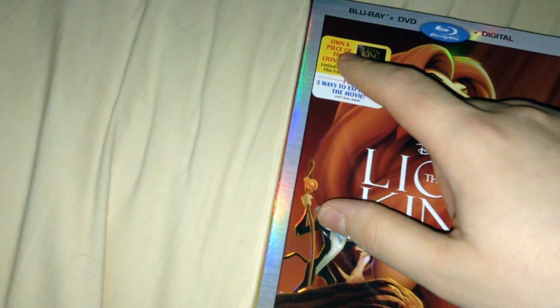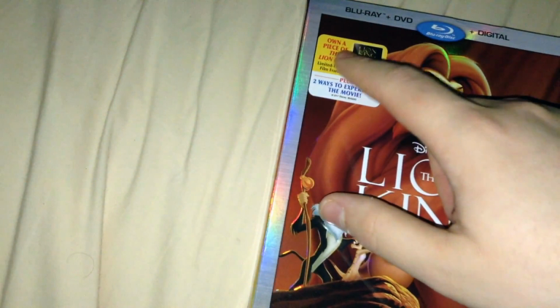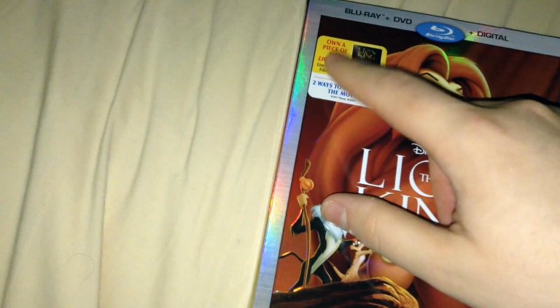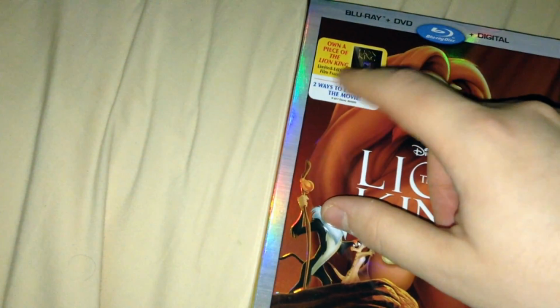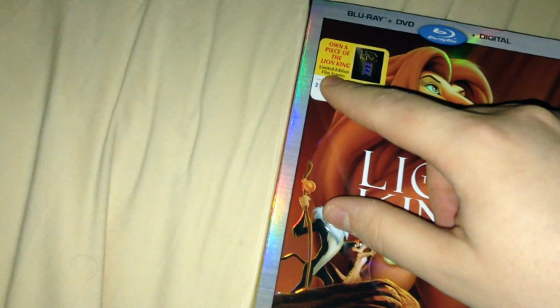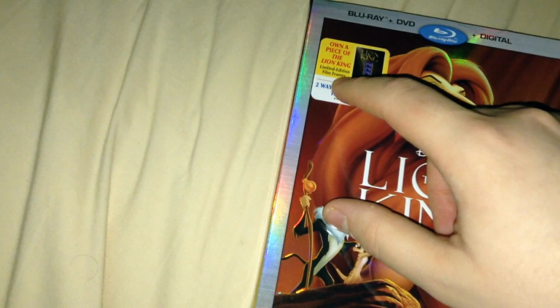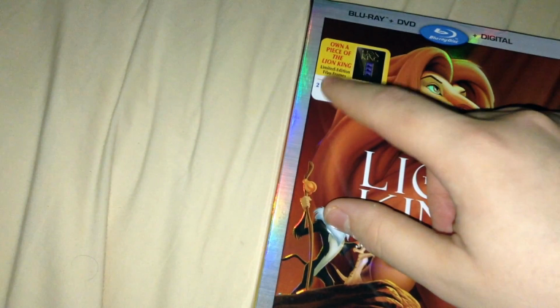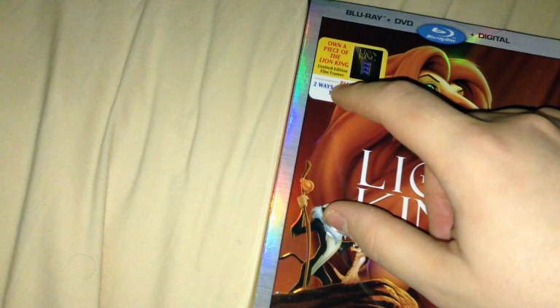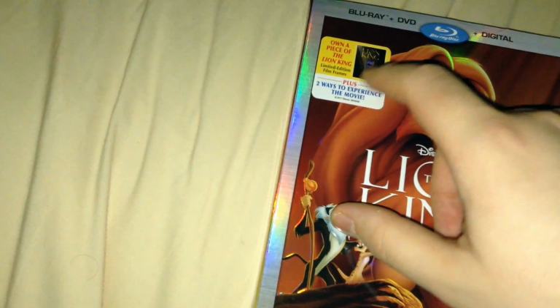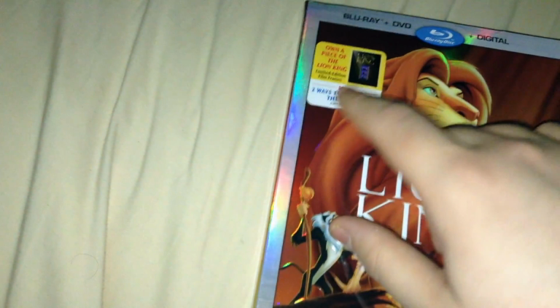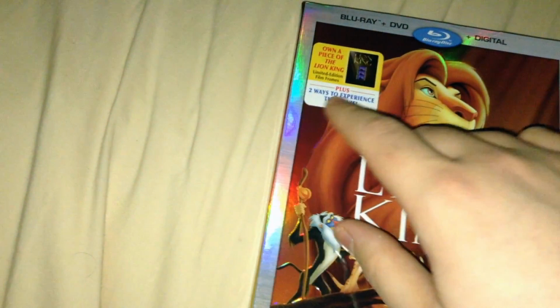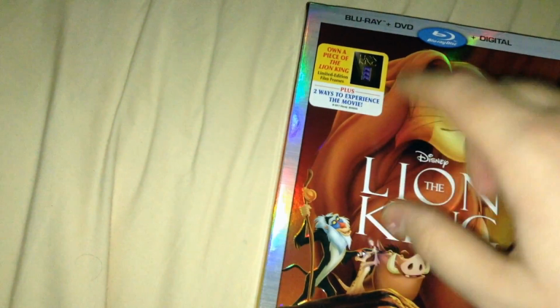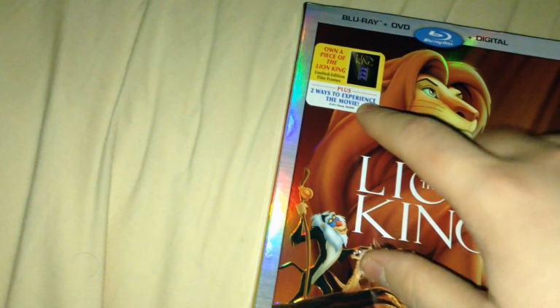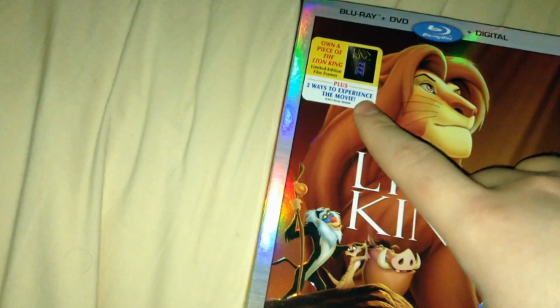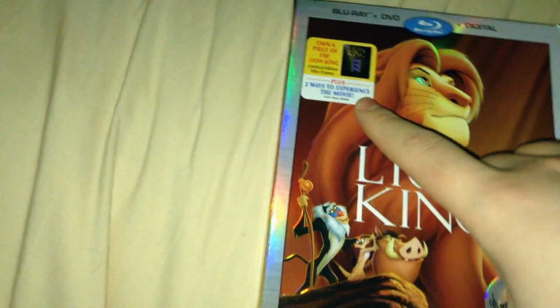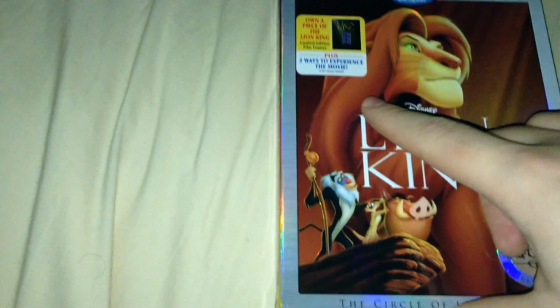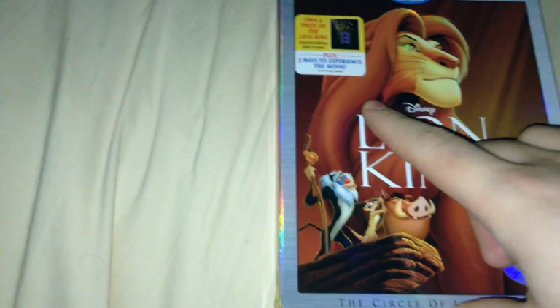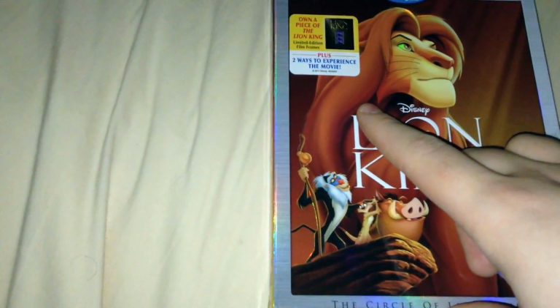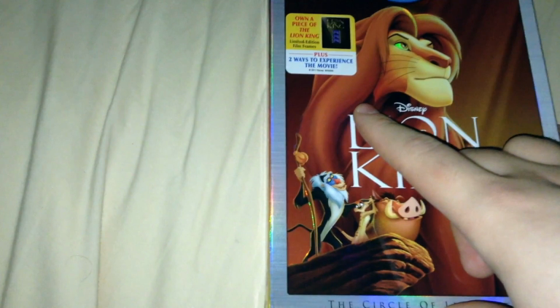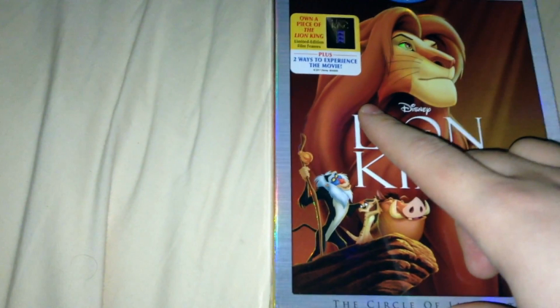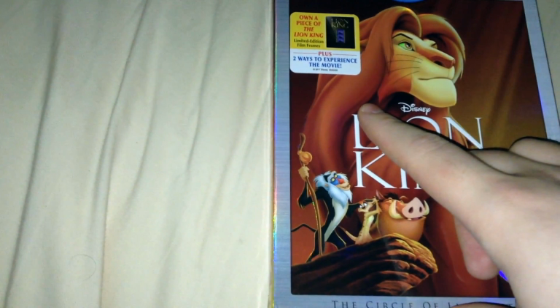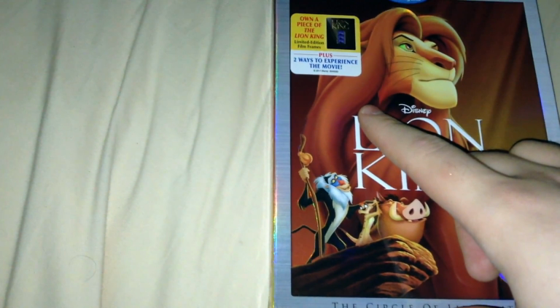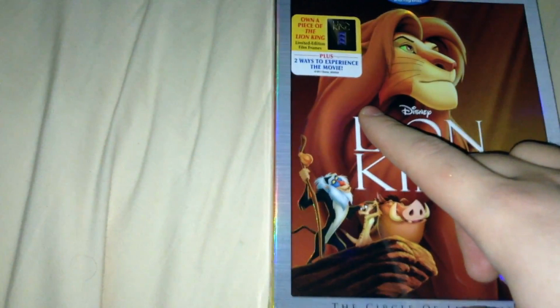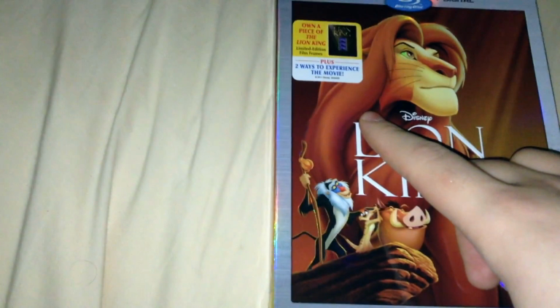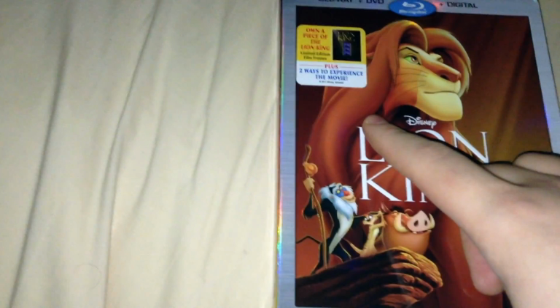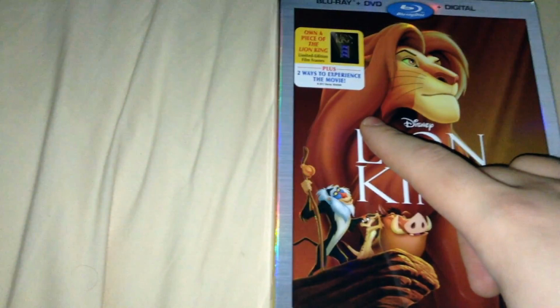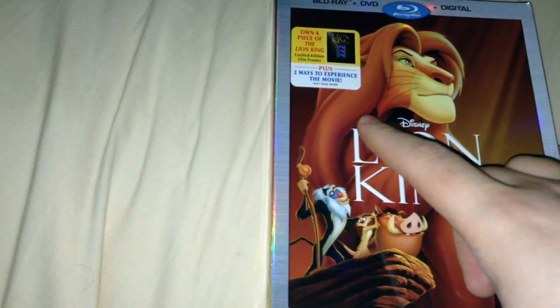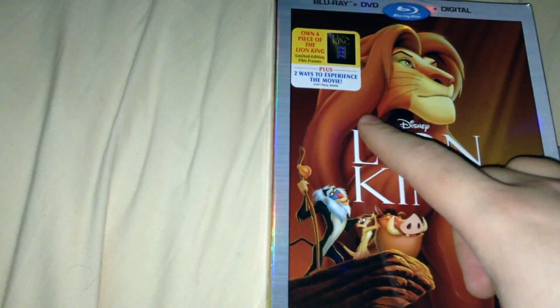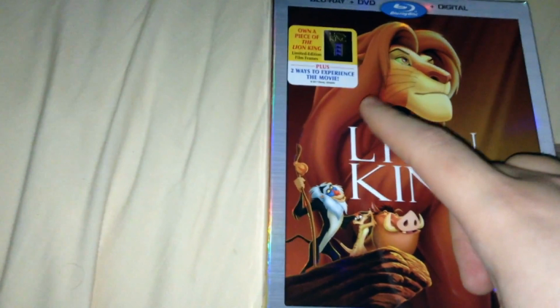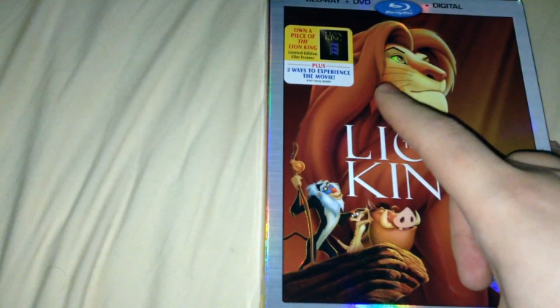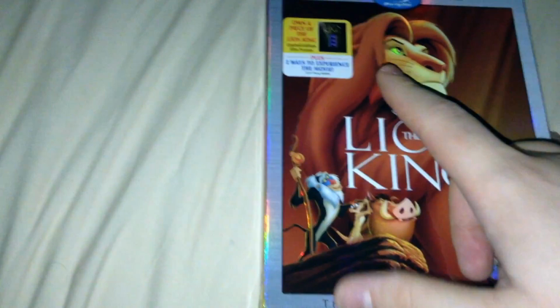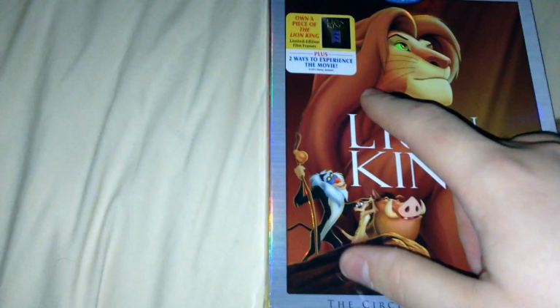I own a piece of the Lion King limited edition film frames, which is a bonus thing that comes with this — kind of like the lithograph that came with Bambi.